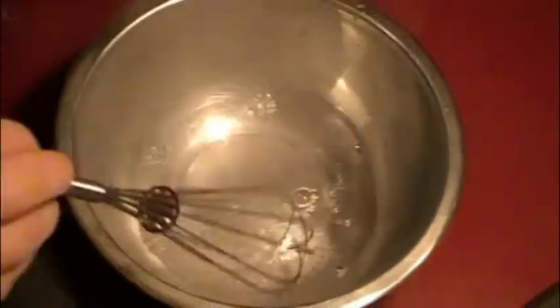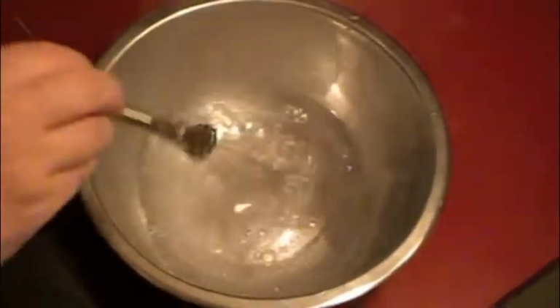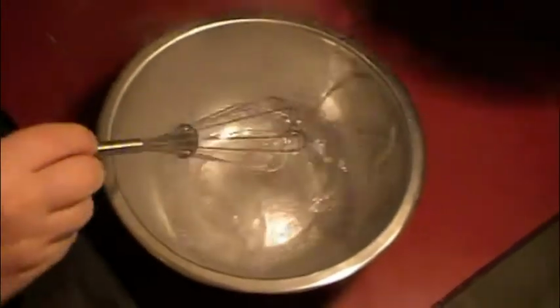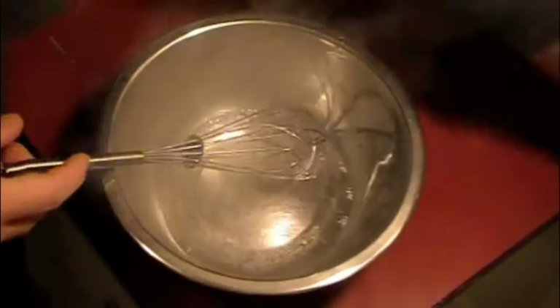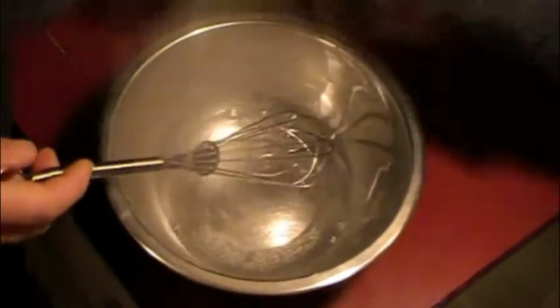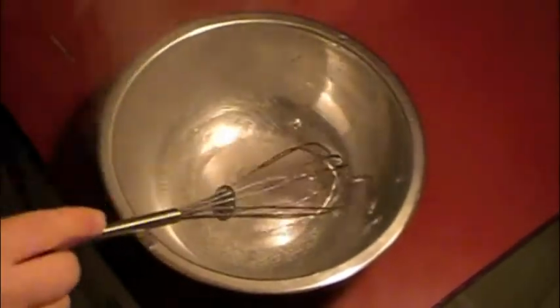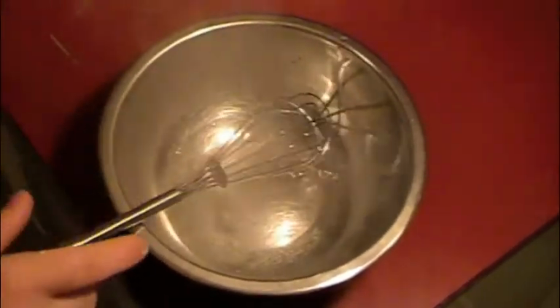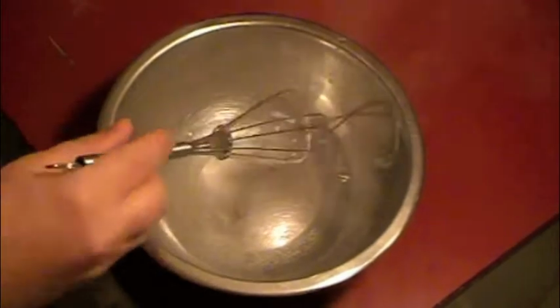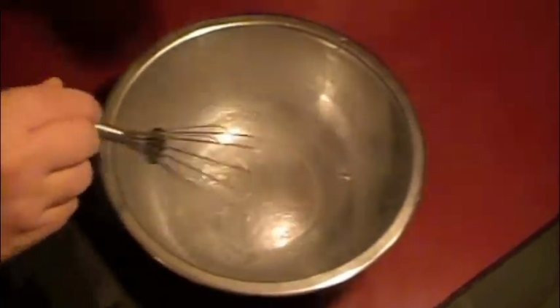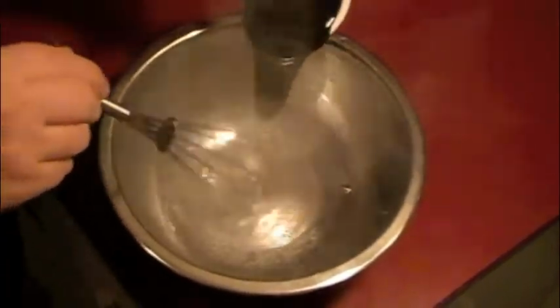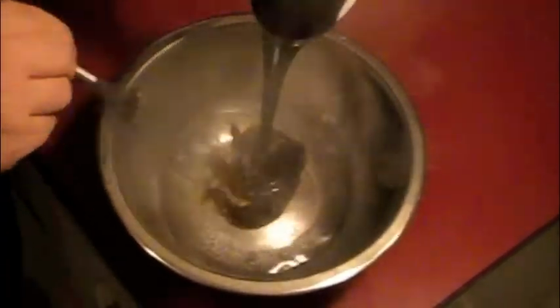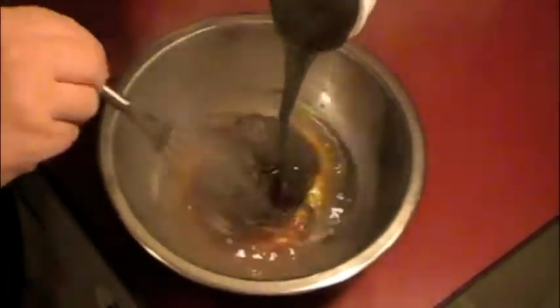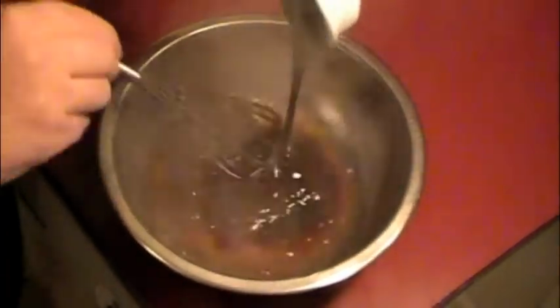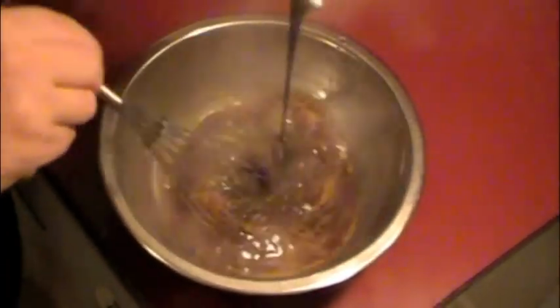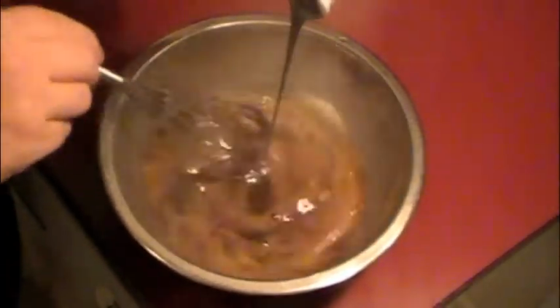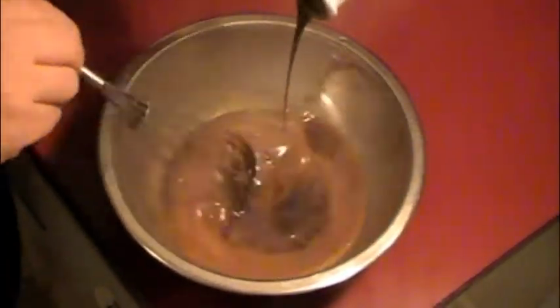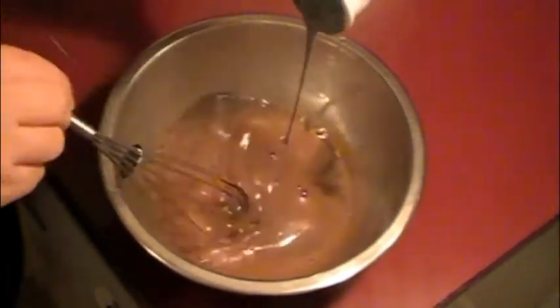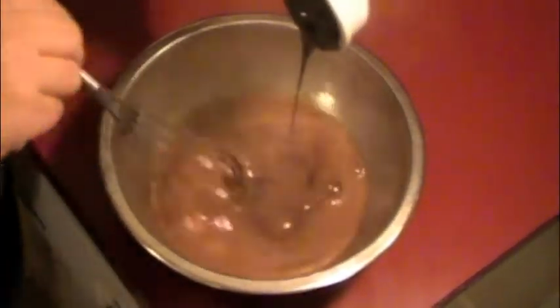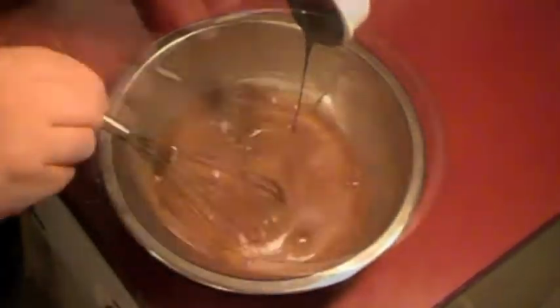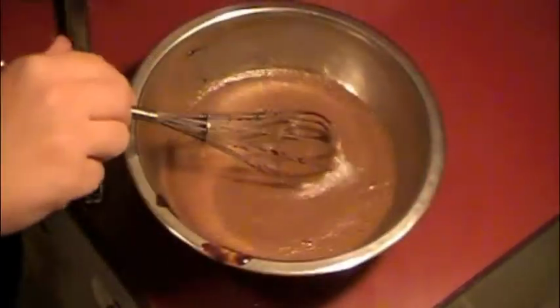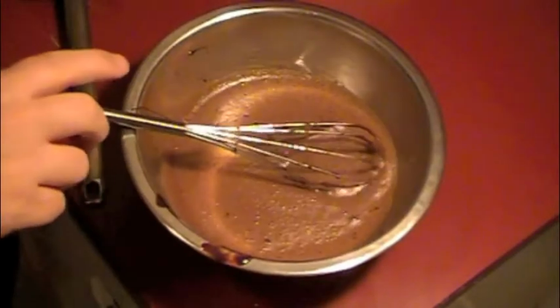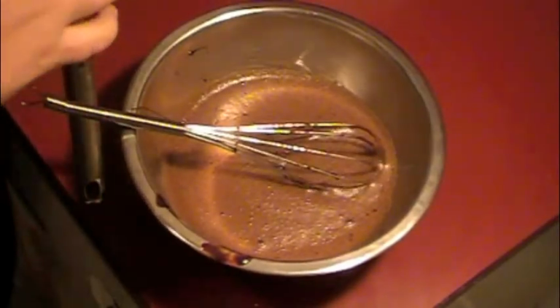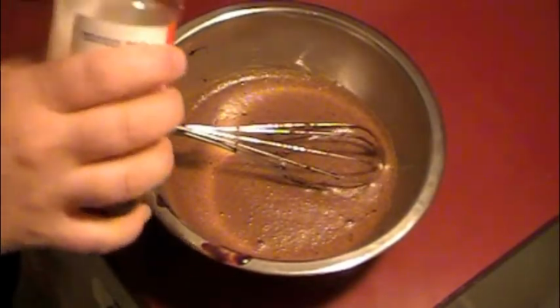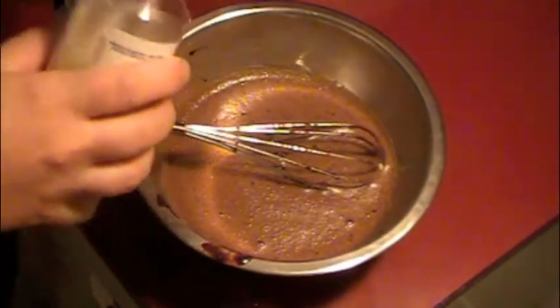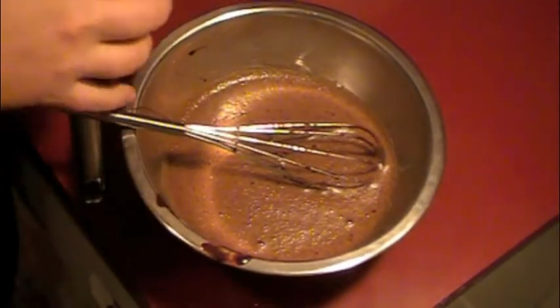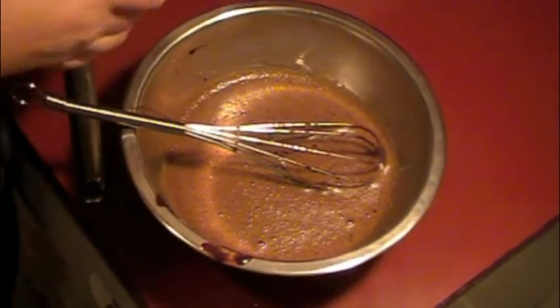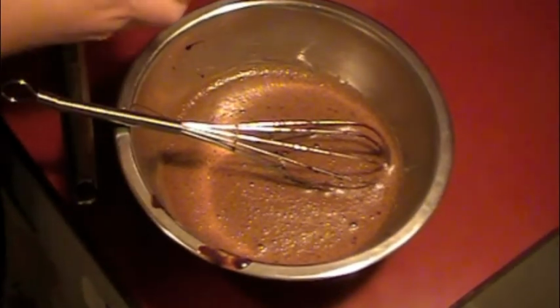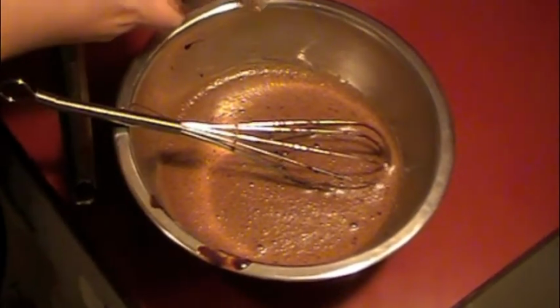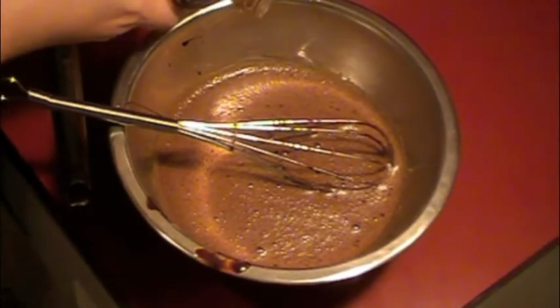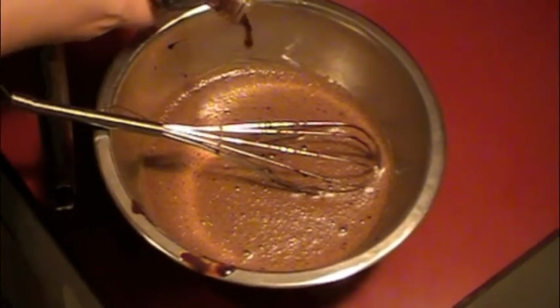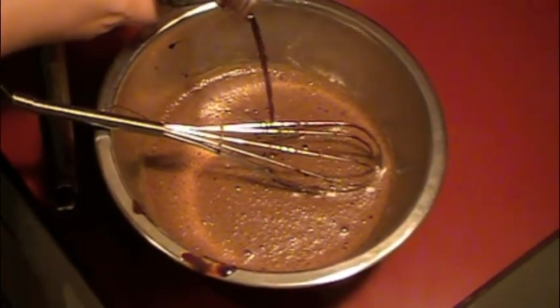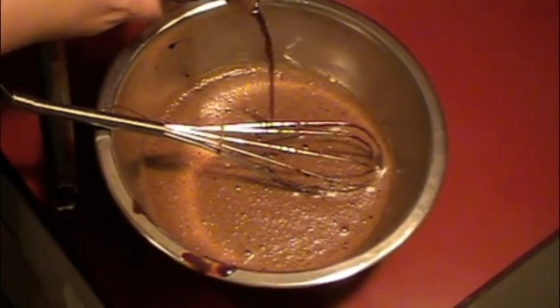Next up is the filling. Take a little baking soda and add some boiling water to it, then slowly fold in your molasses. Once that's nice and smooth, add in a dash of vanilla and a whole egg and whisk until the whole thing is smooth and even.